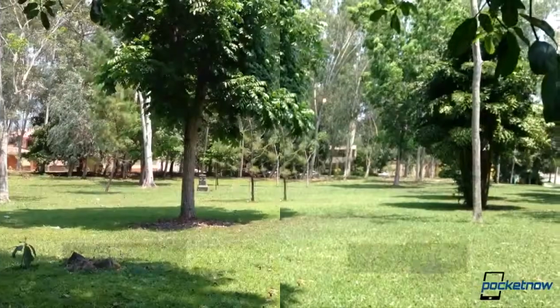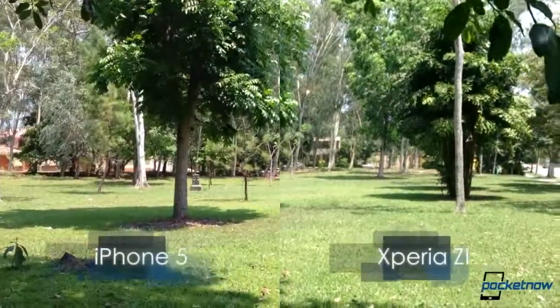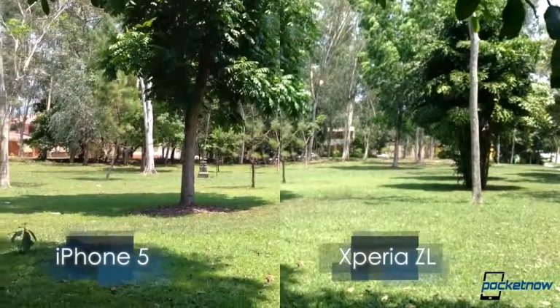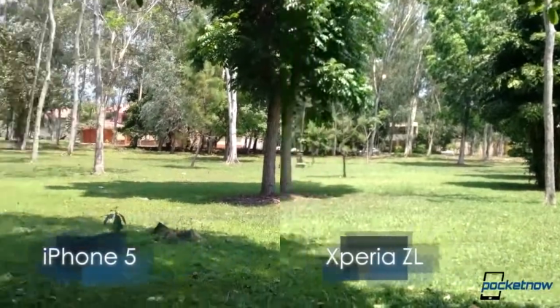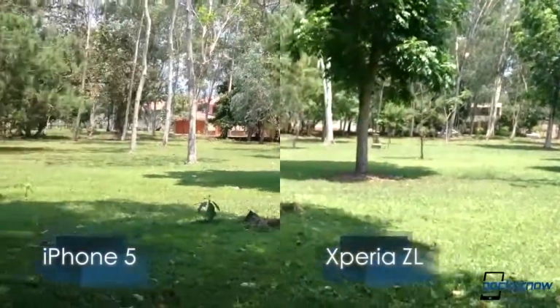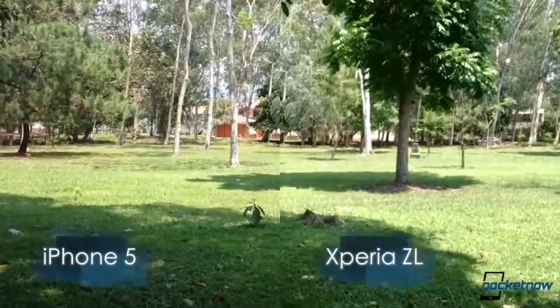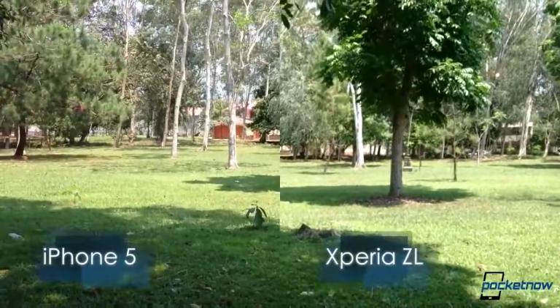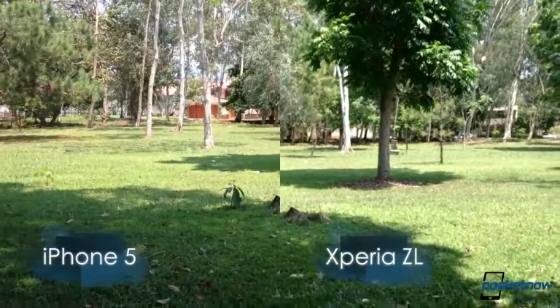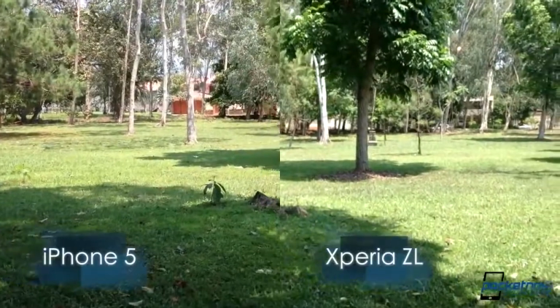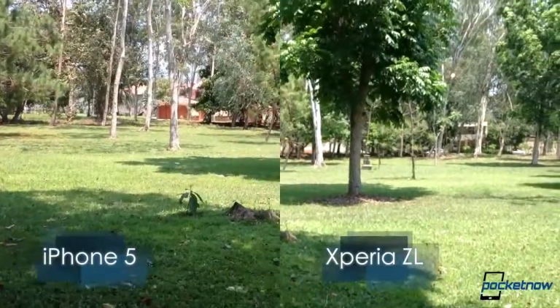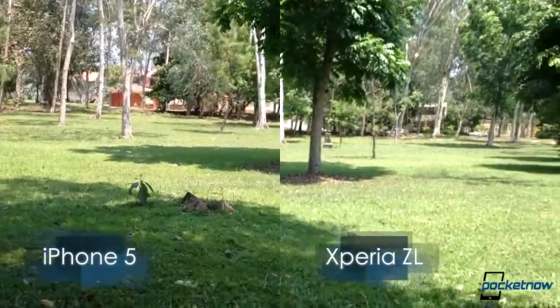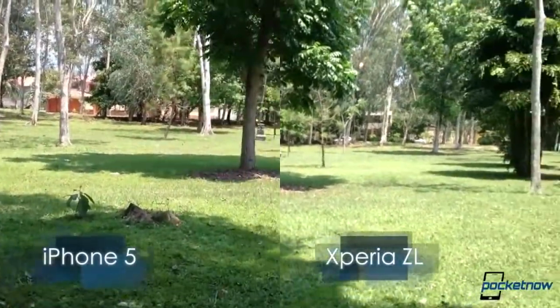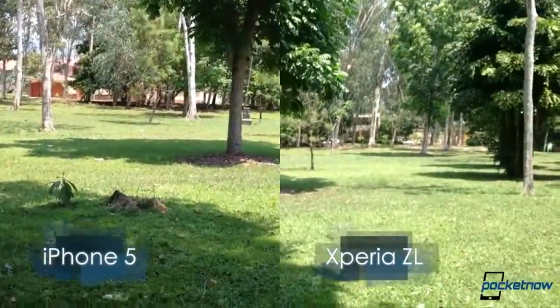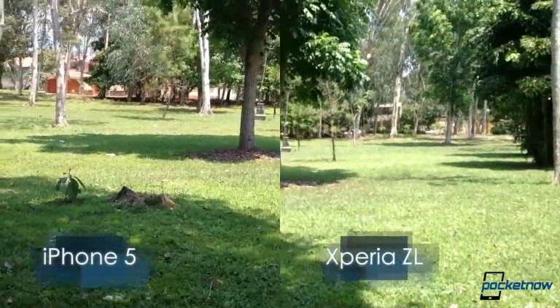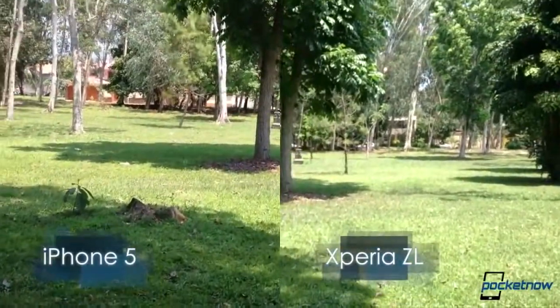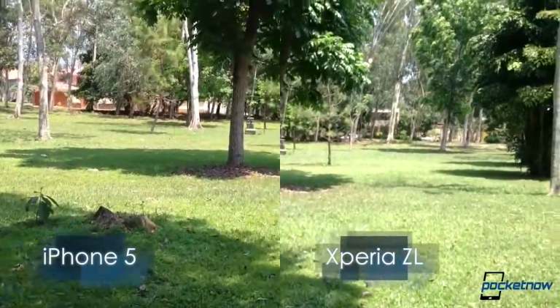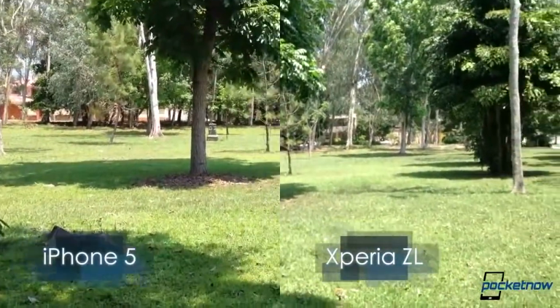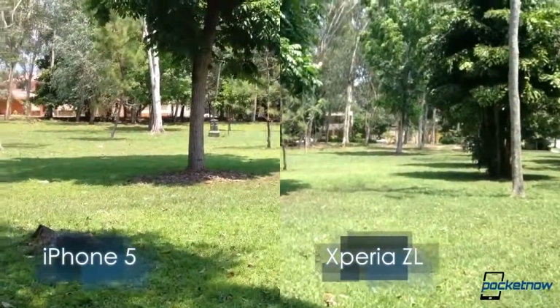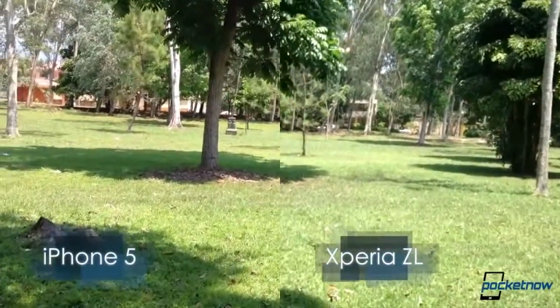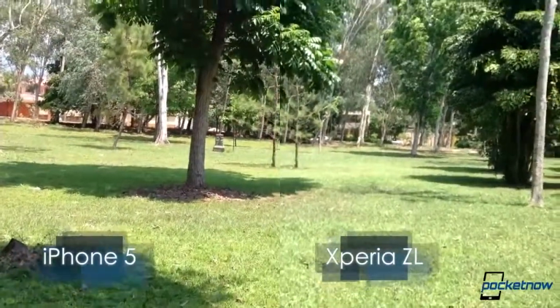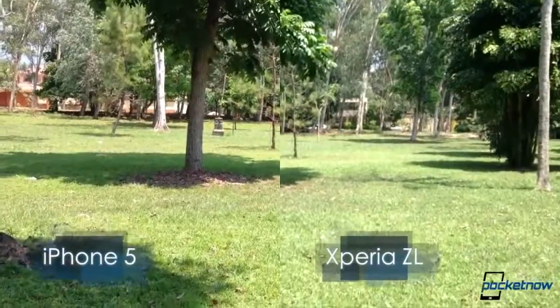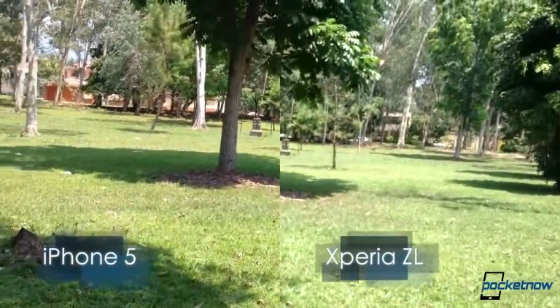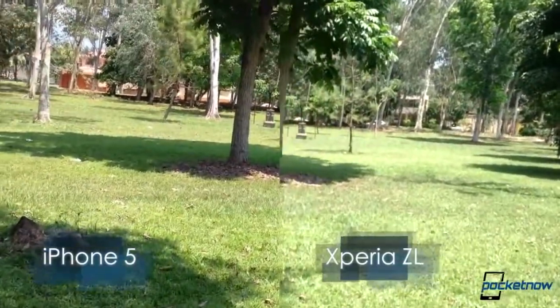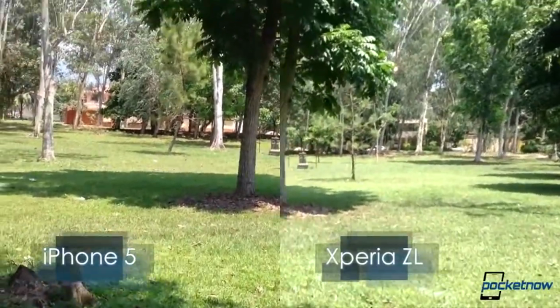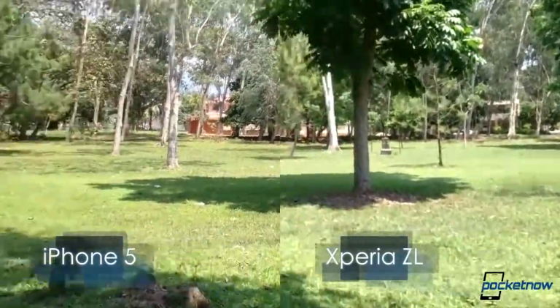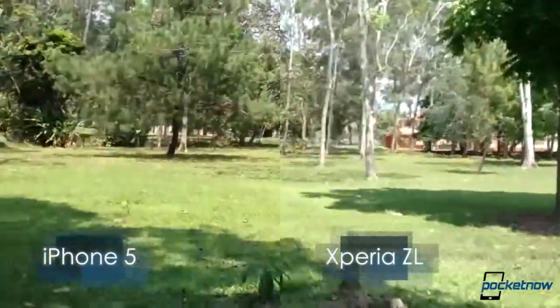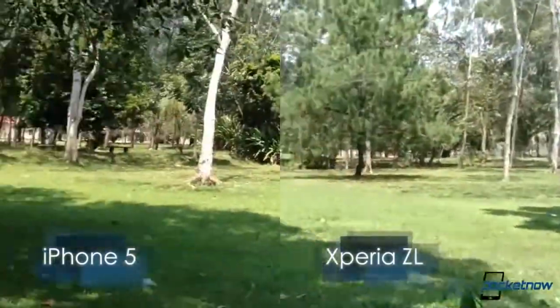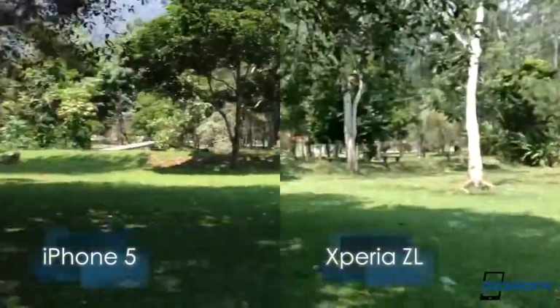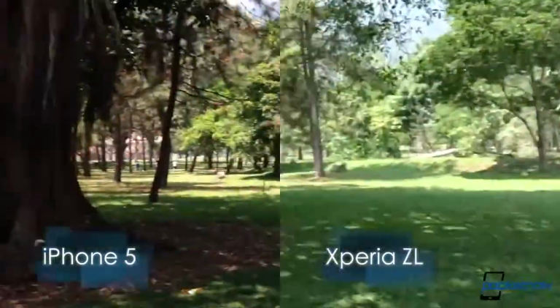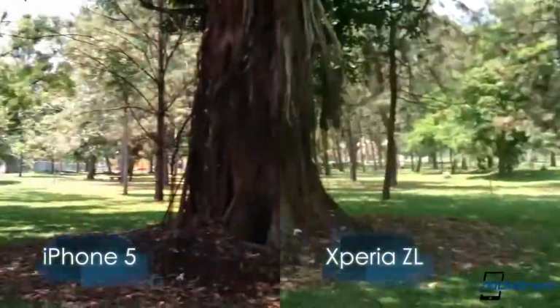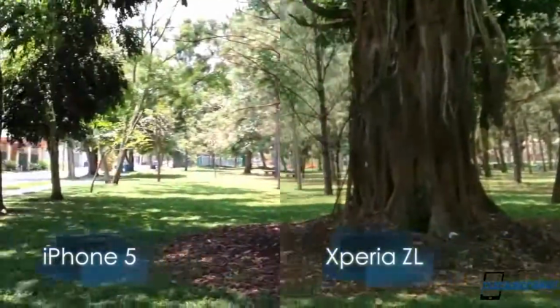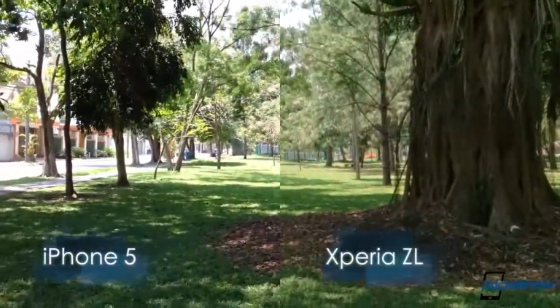It is currently a bright sunny day in San Pedro Sula, Honduras. I am comparing side by side the Xperia ZL with the iPhone 5 to show you just what the difference is between using HDR video and not using HDR video.